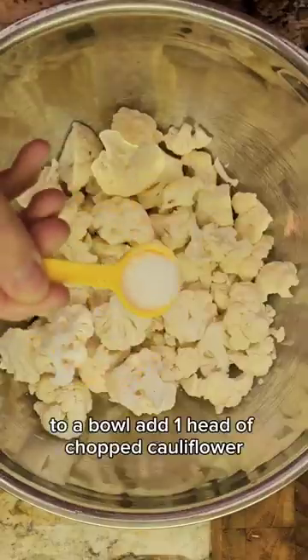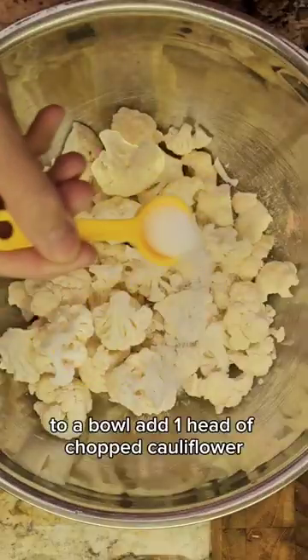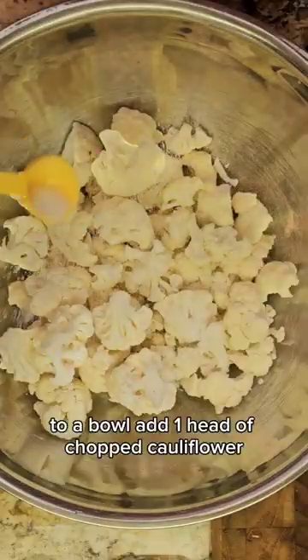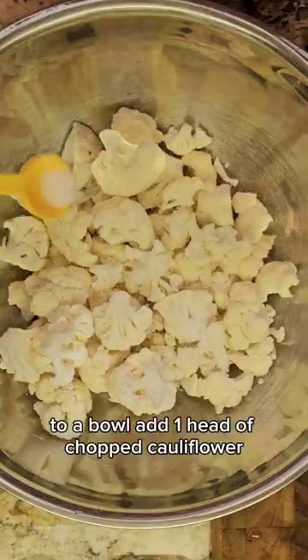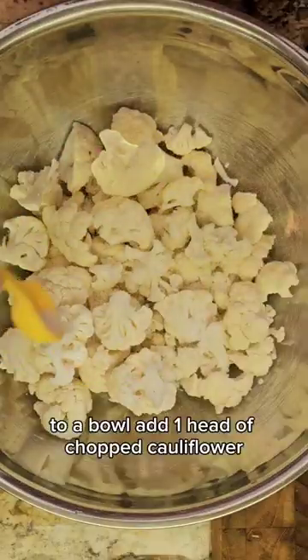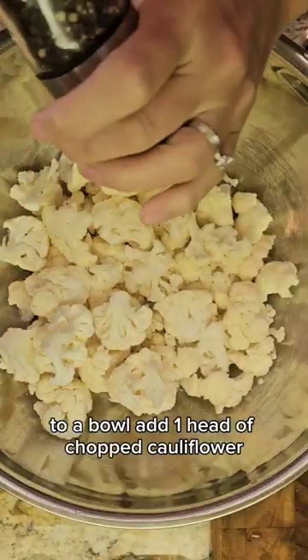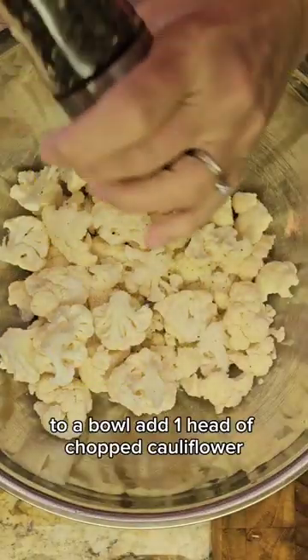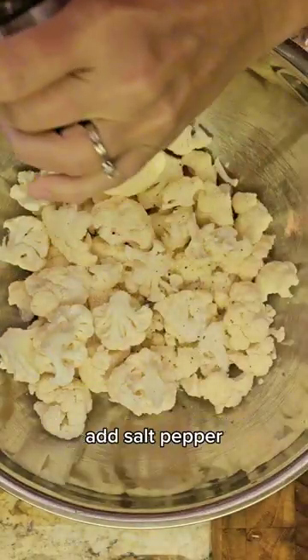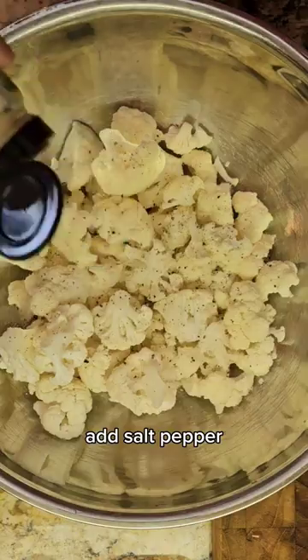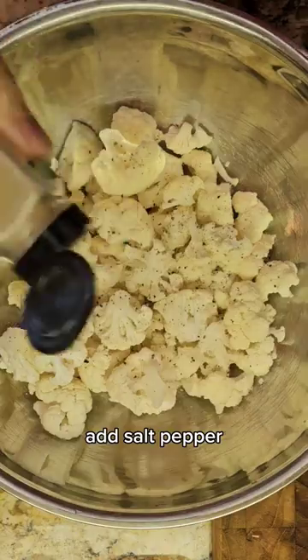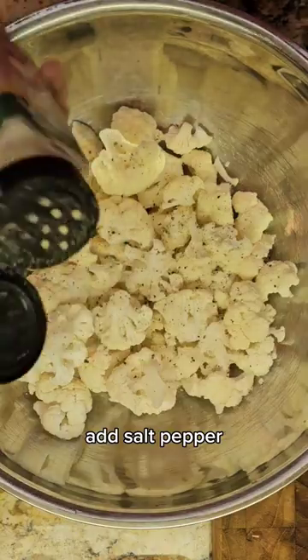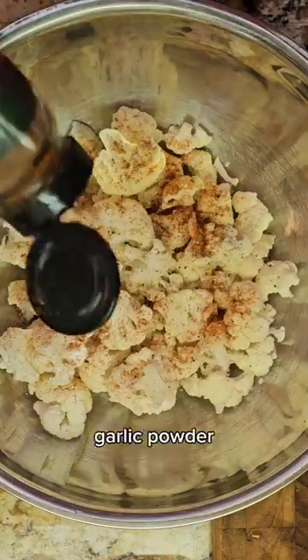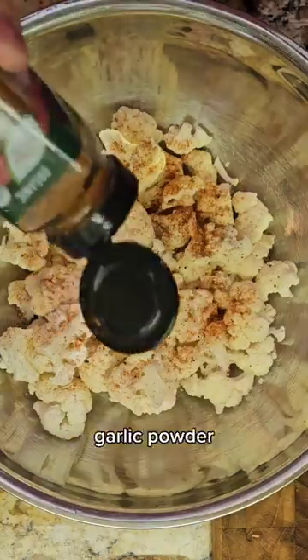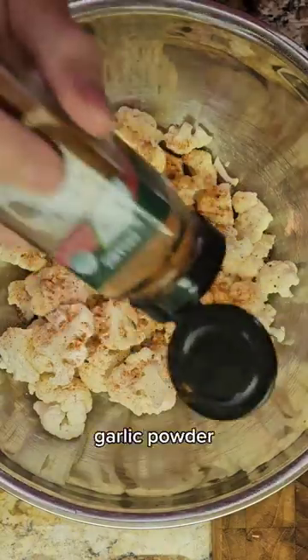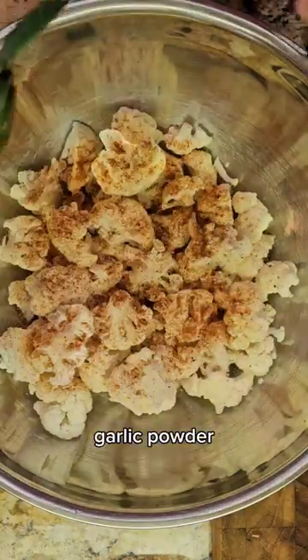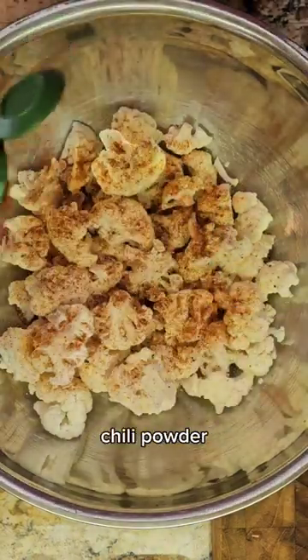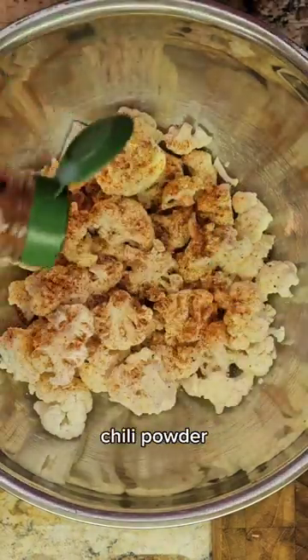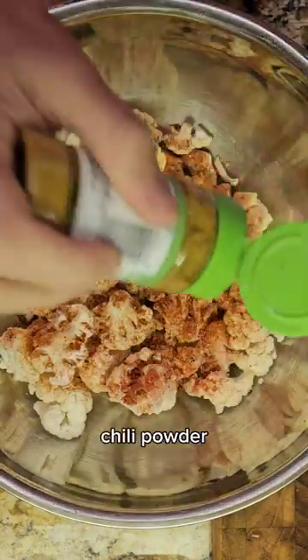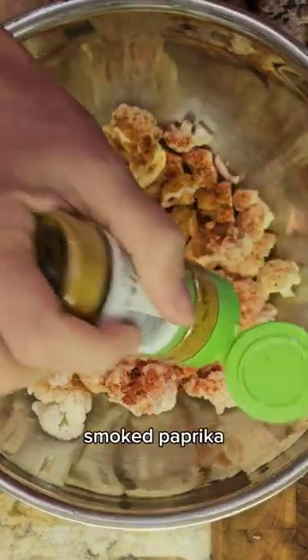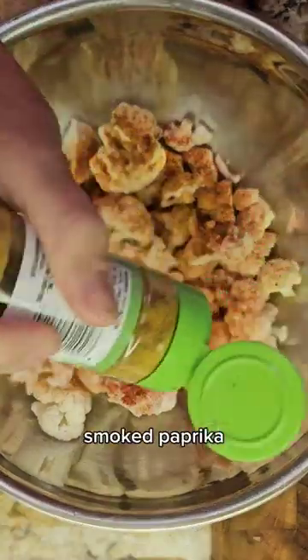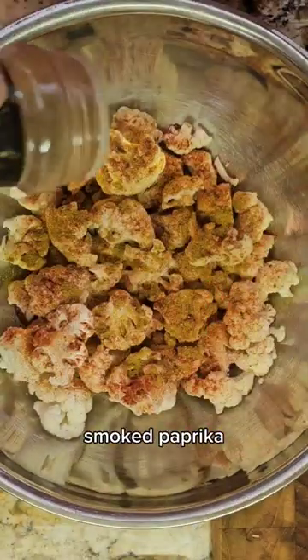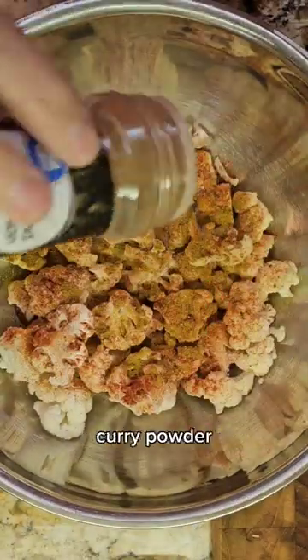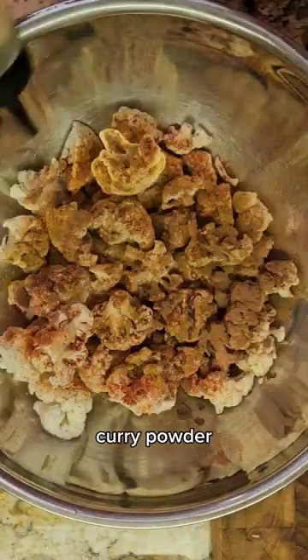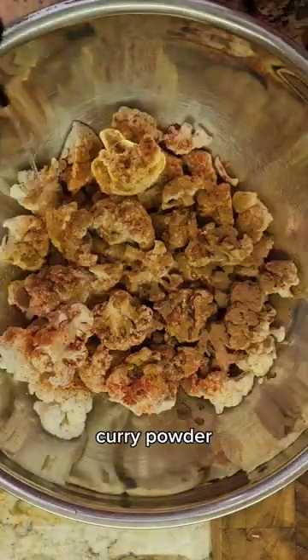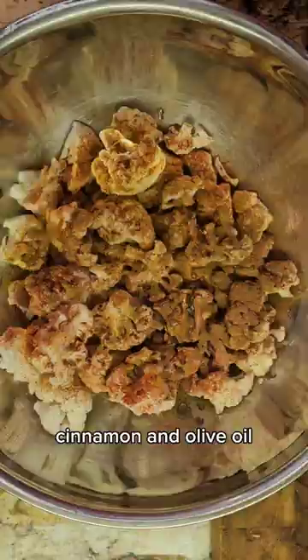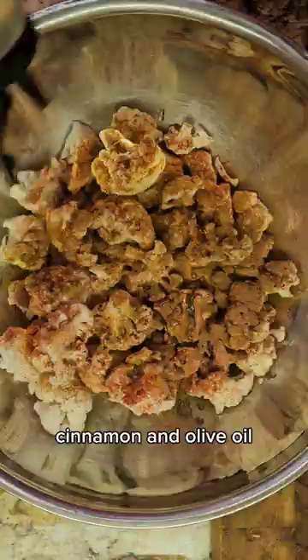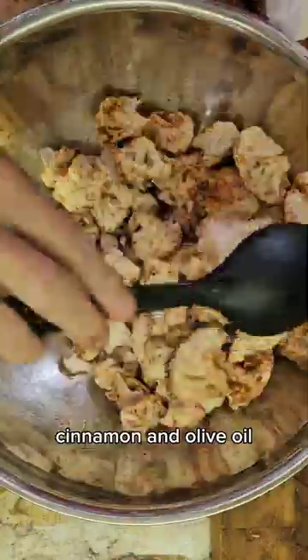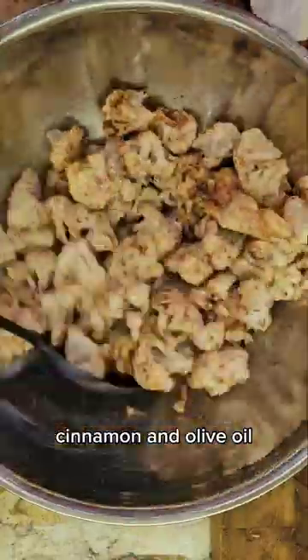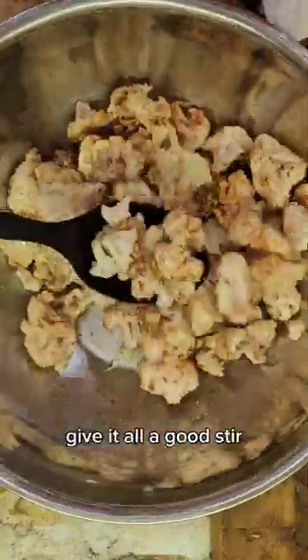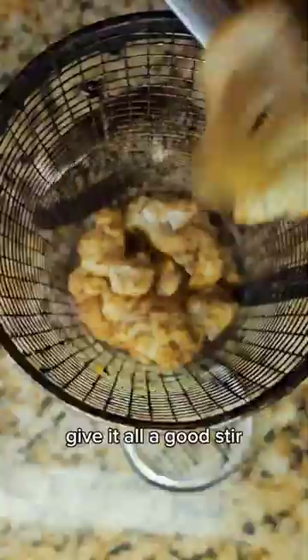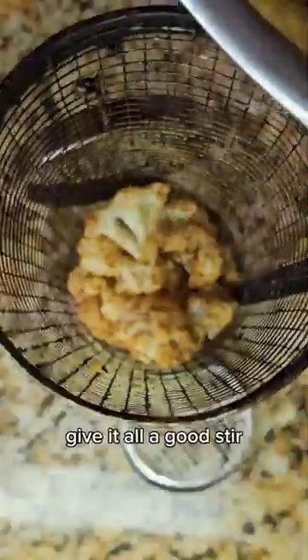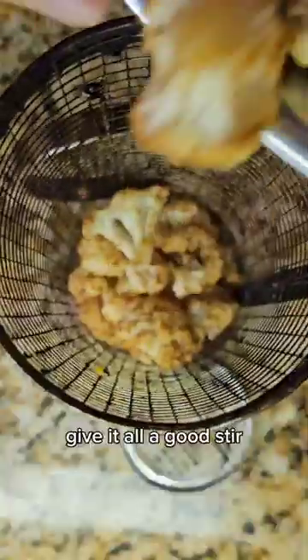To a bowl, add one head of chopped cauliflower. Add salt, pepper, garlic powder, chili powder, smoked paprika, curry powder, cinnamon, and olive oil. Give it all a good stir.